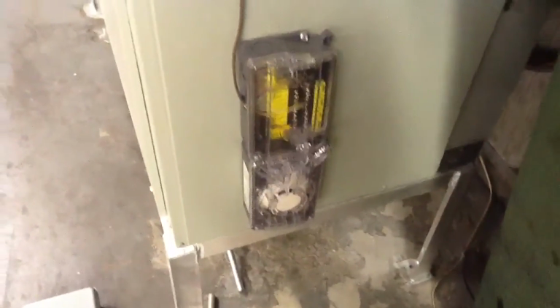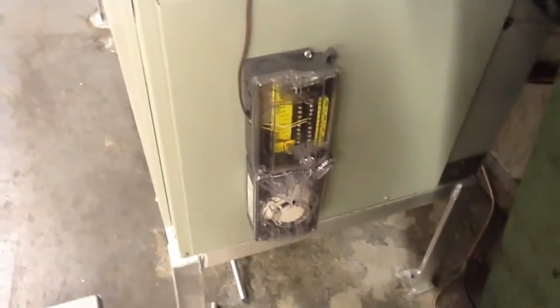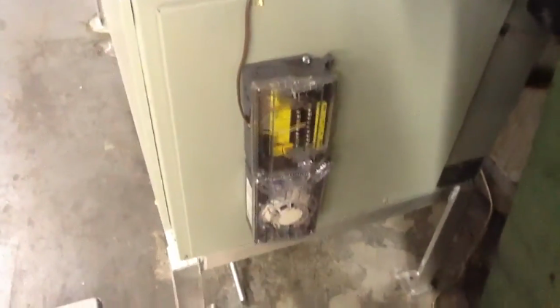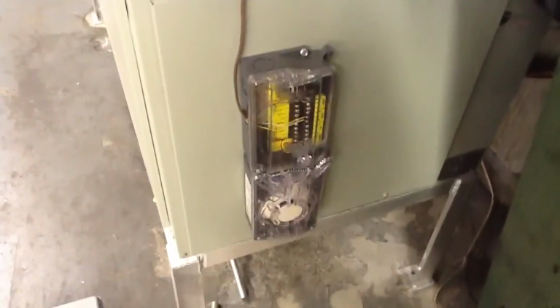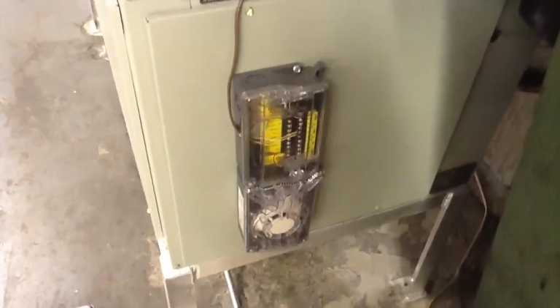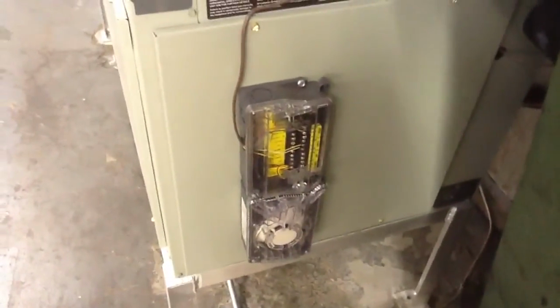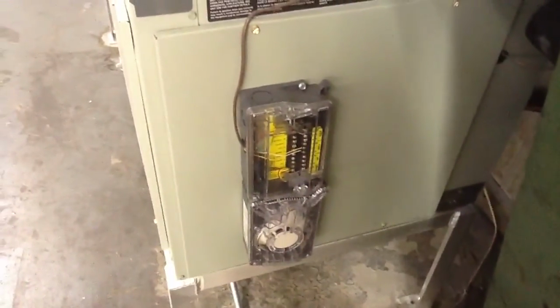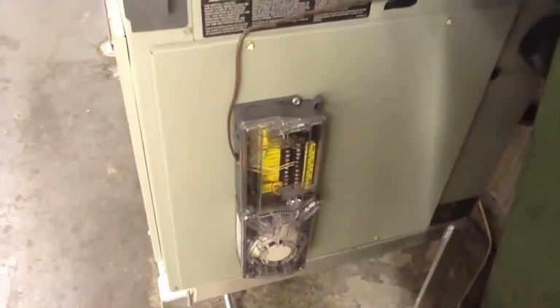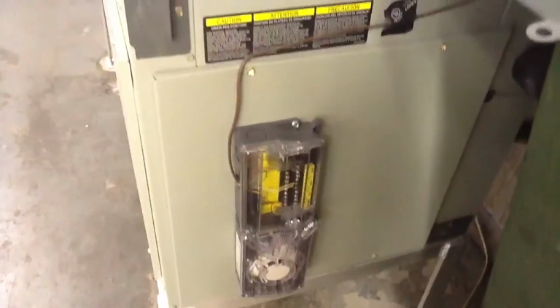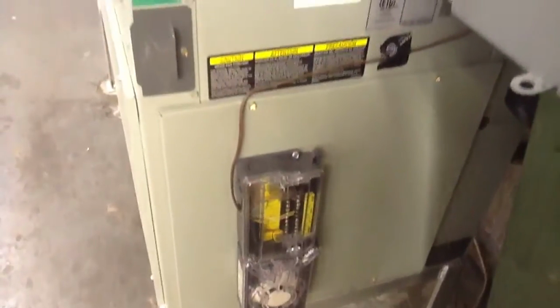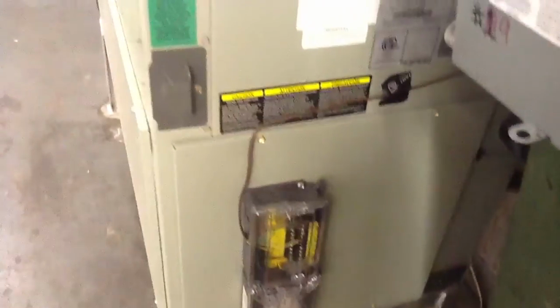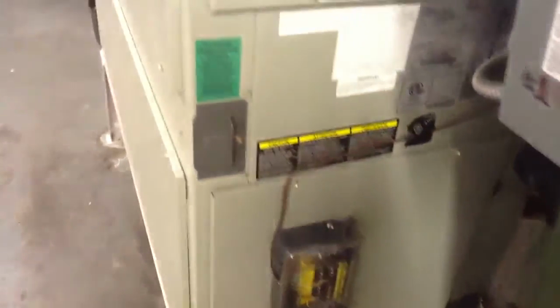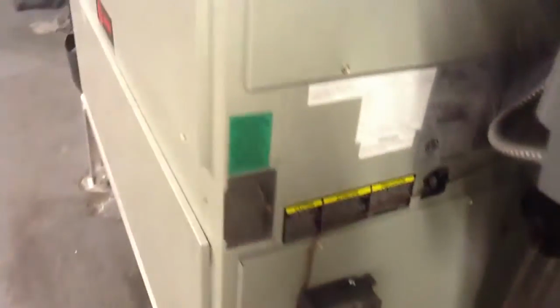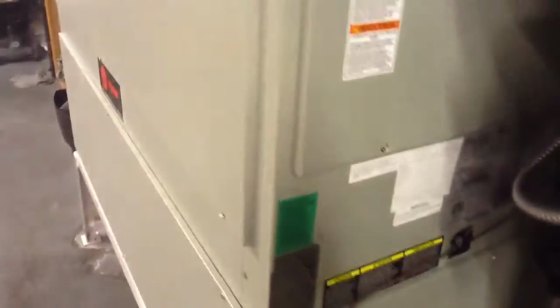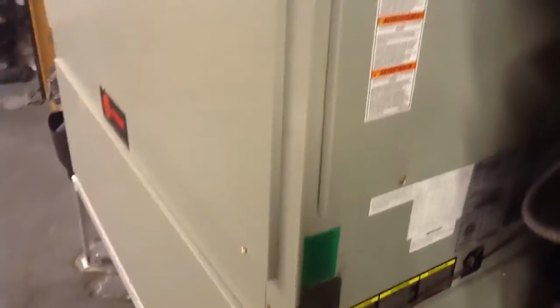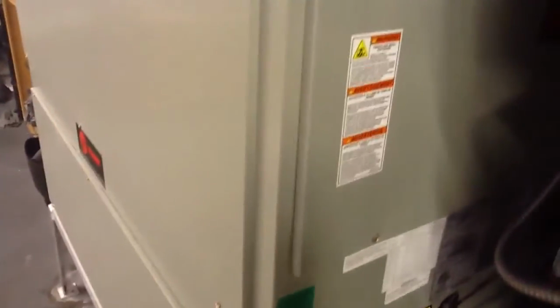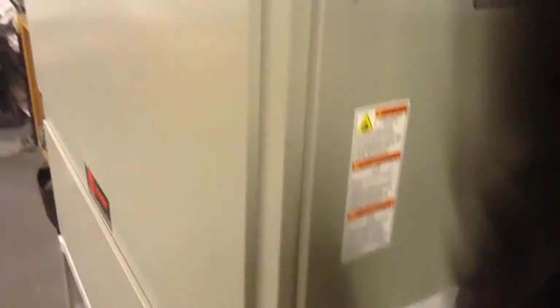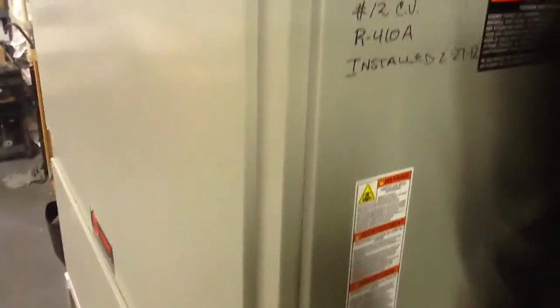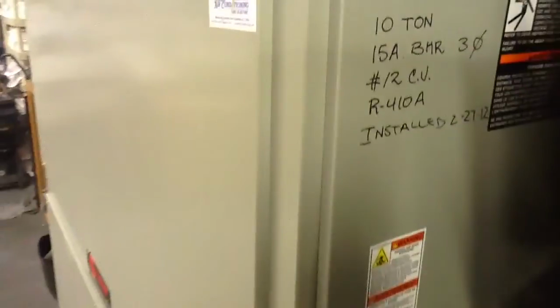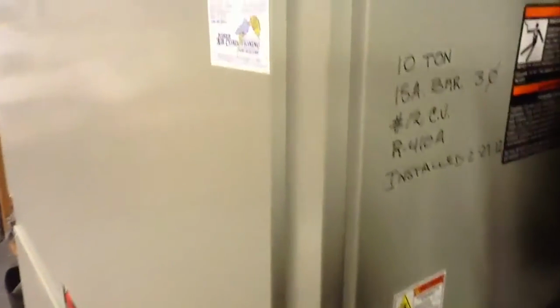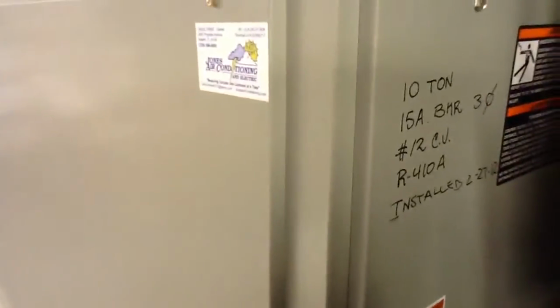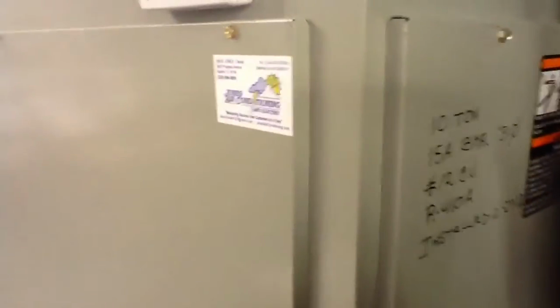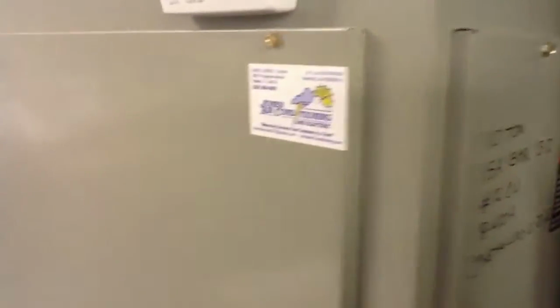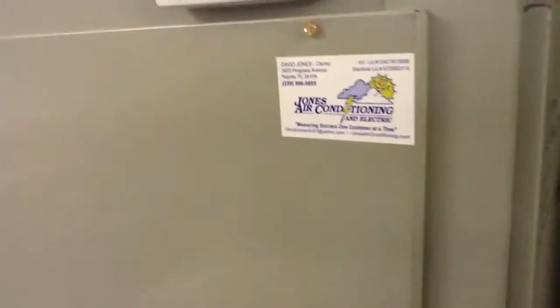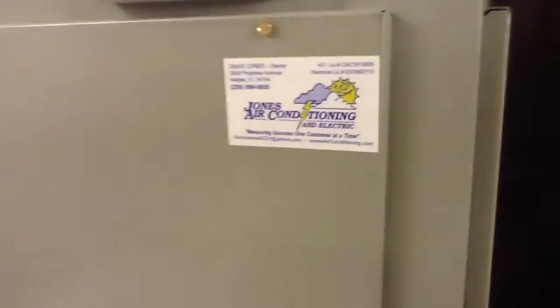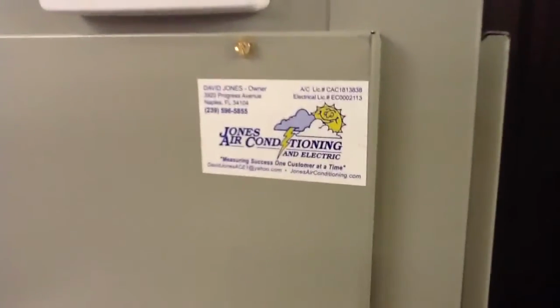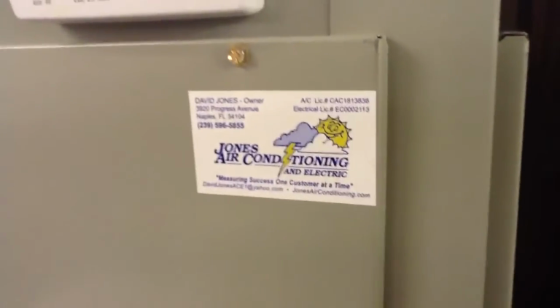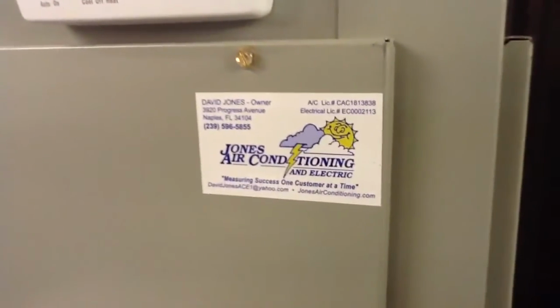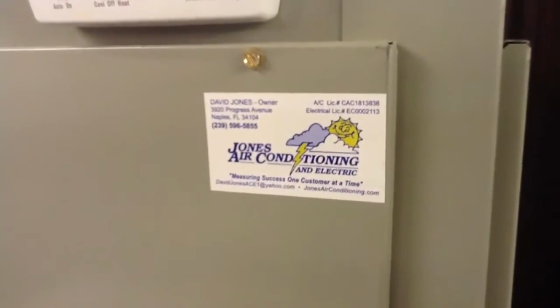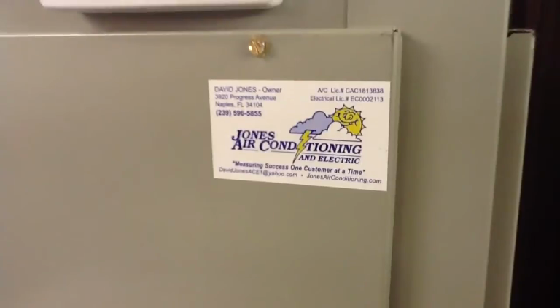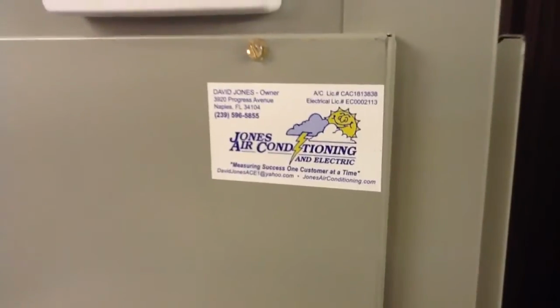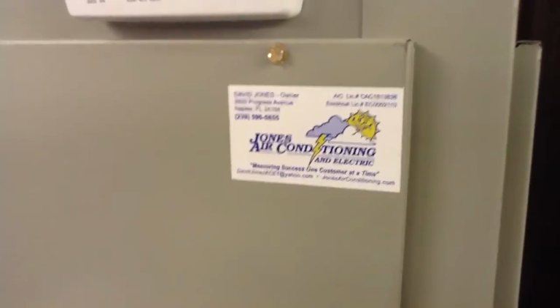If you have any questions or you need any commercial equipment worked on — three-phase wiring, any way, form or fashion — call Jones Air Conditioning and Electrical at 596-585-5.